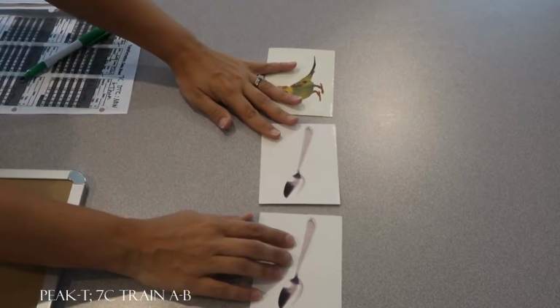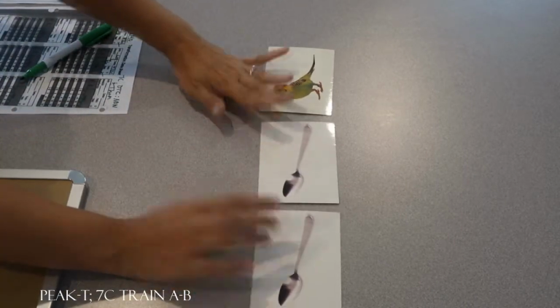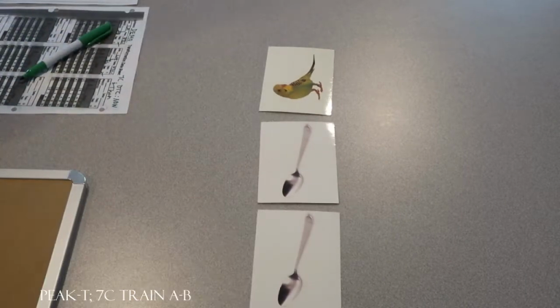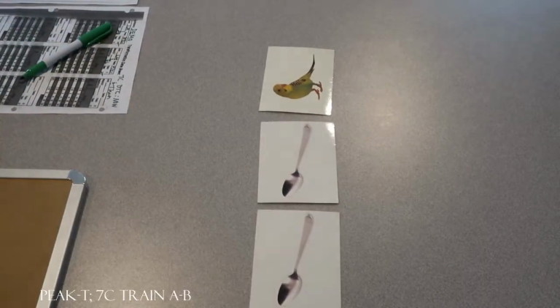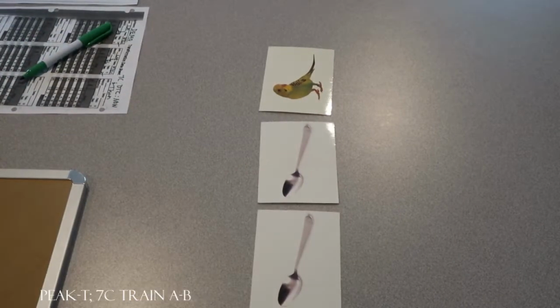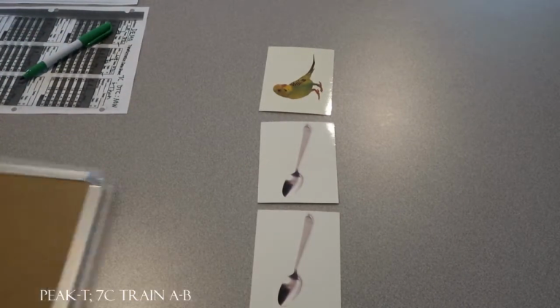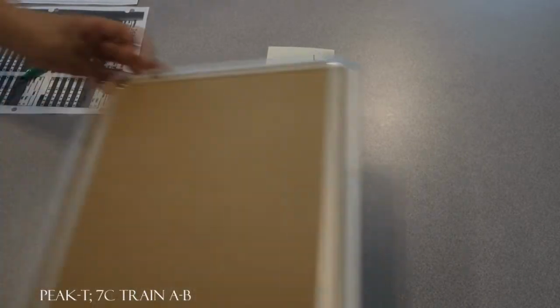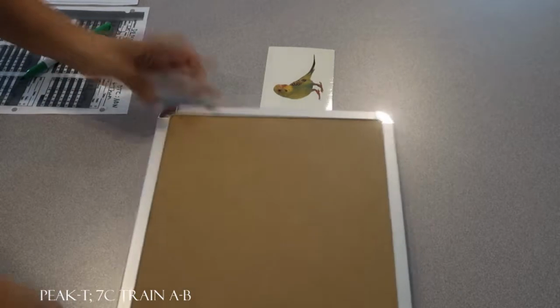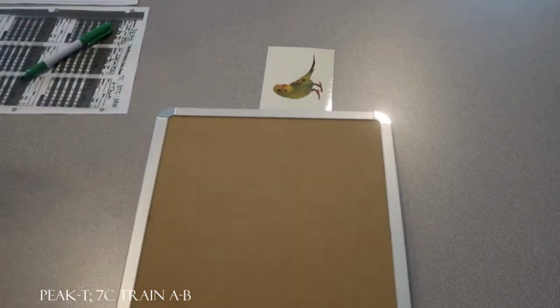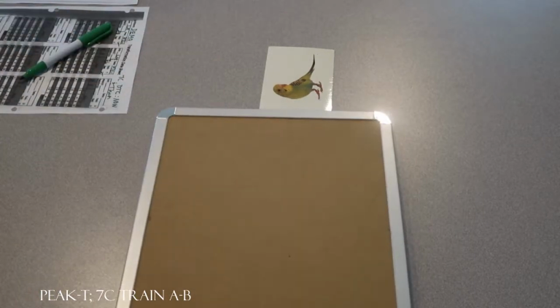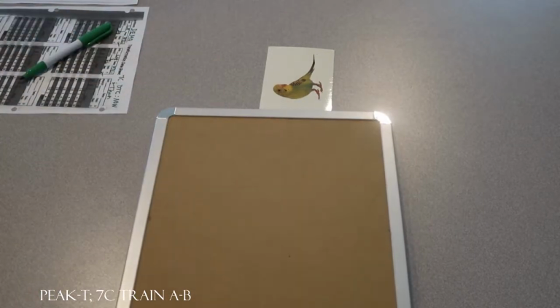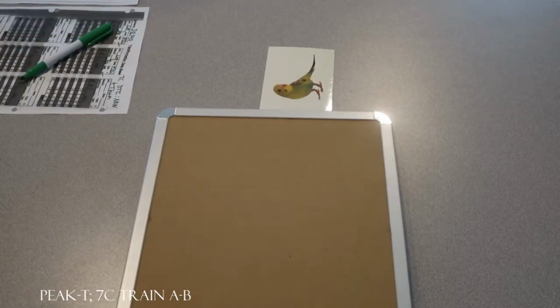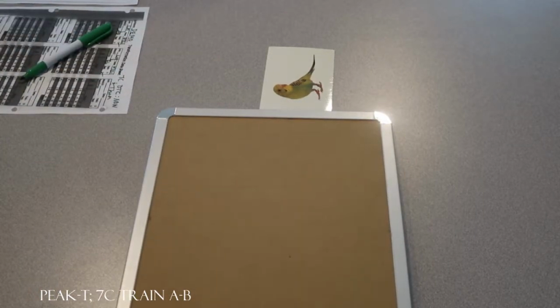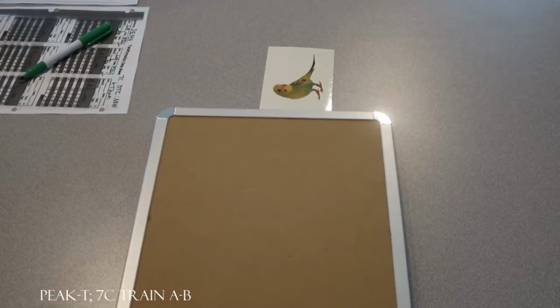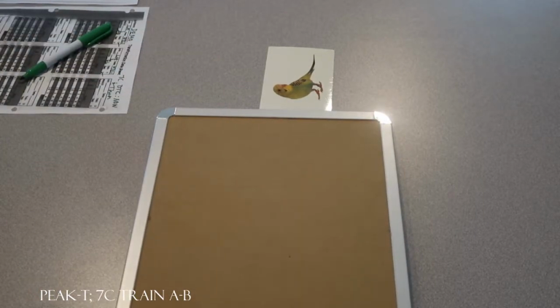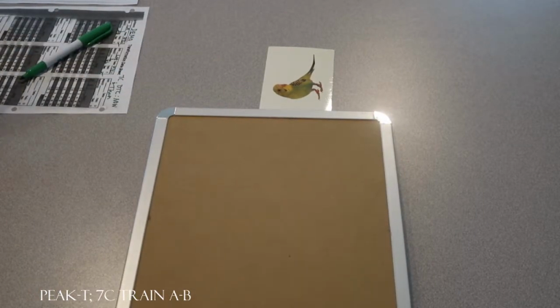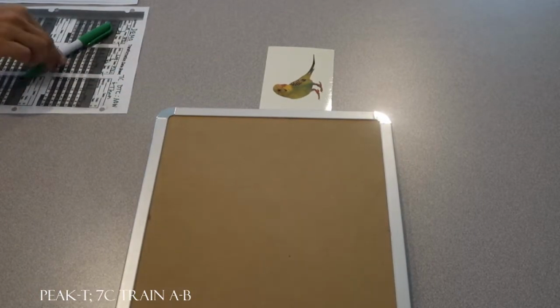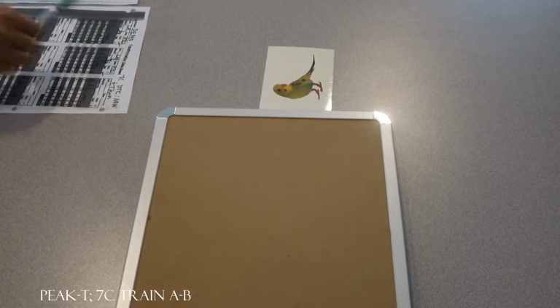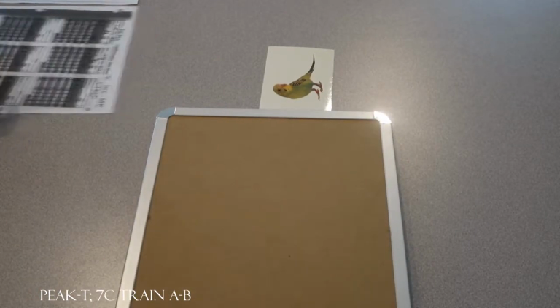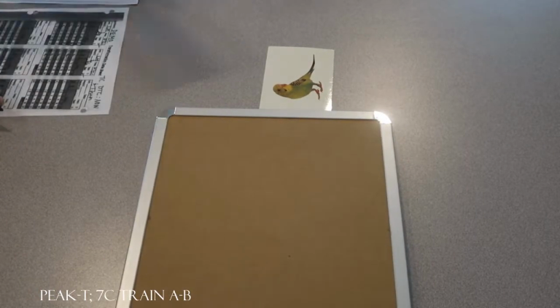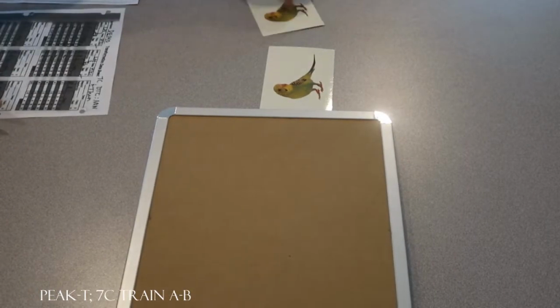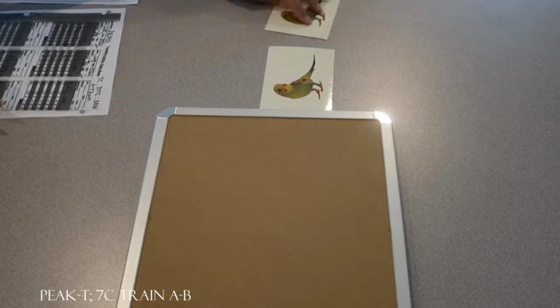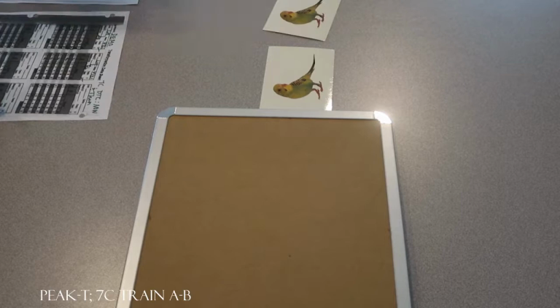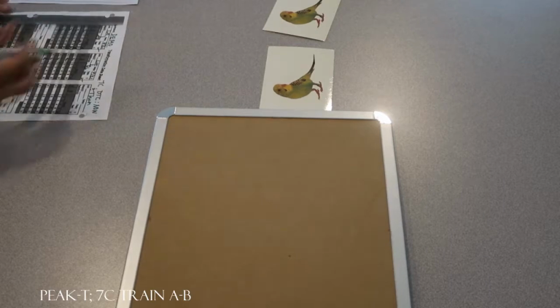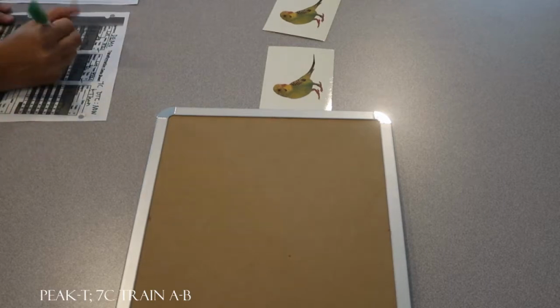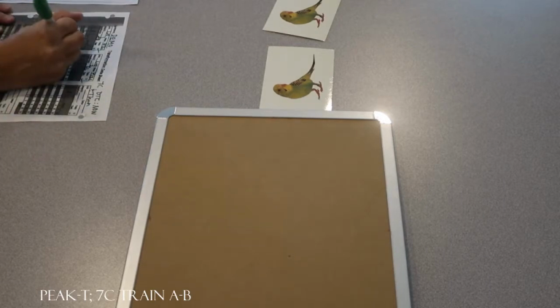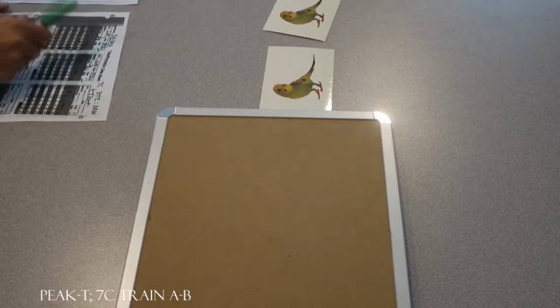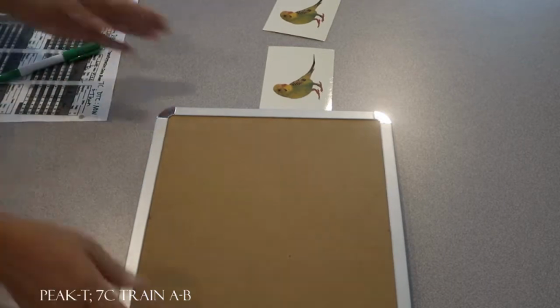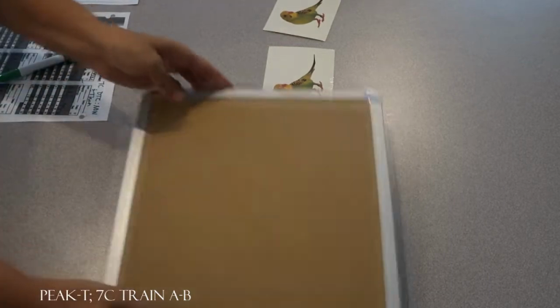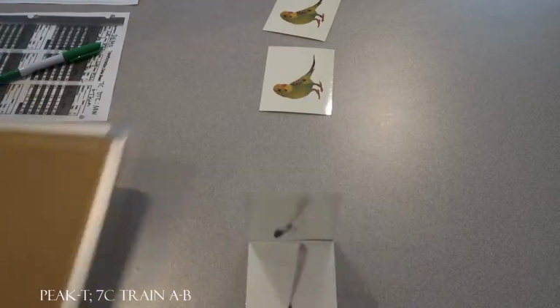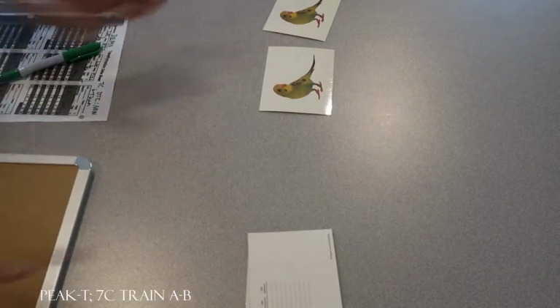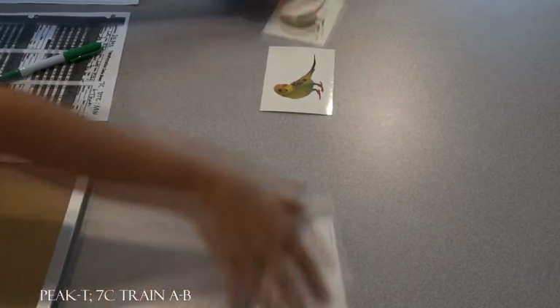All right, look at this. What do you see now? Bird. What will you see next? Bird. Very nice. We're doing great. Three more and then we're going to switch pictures.